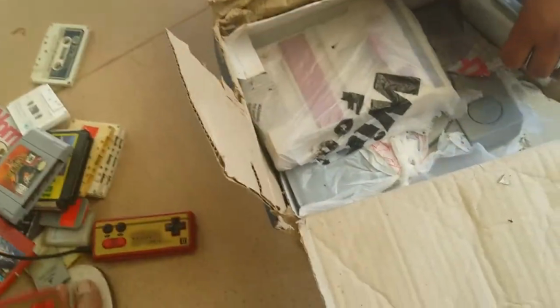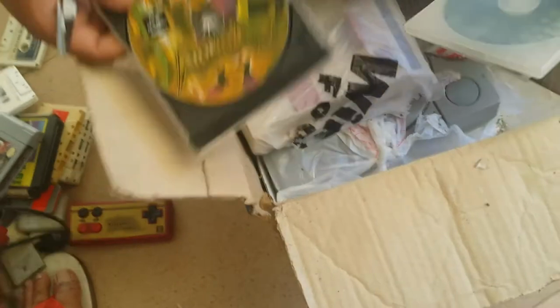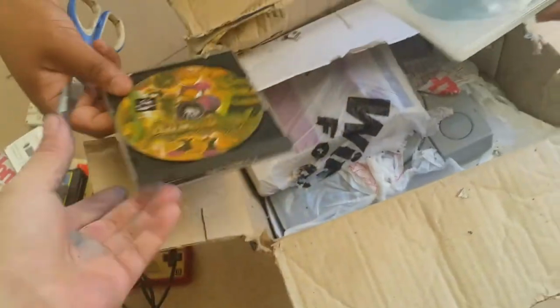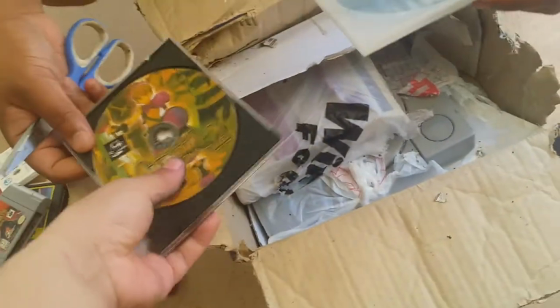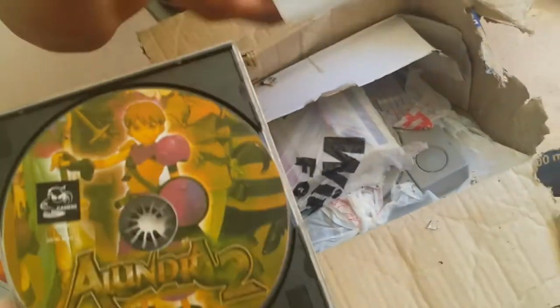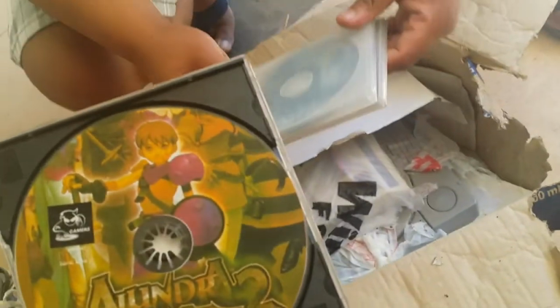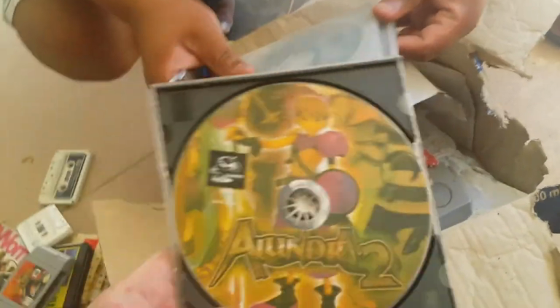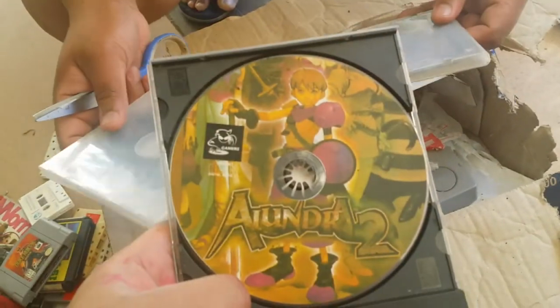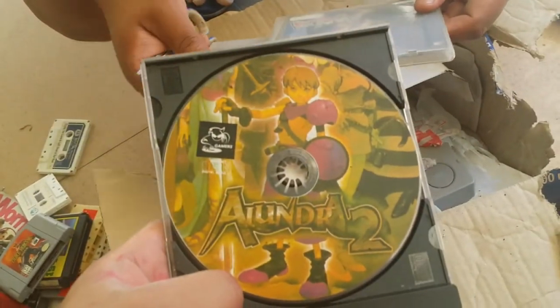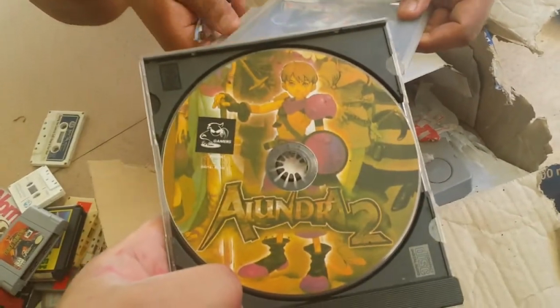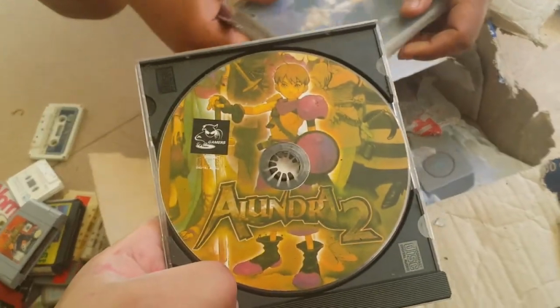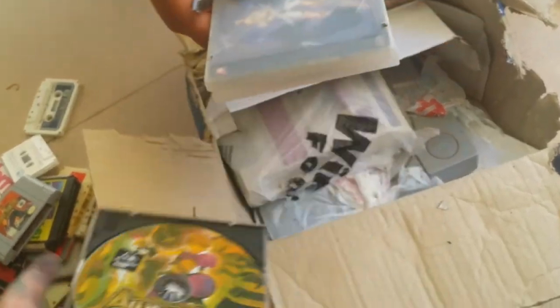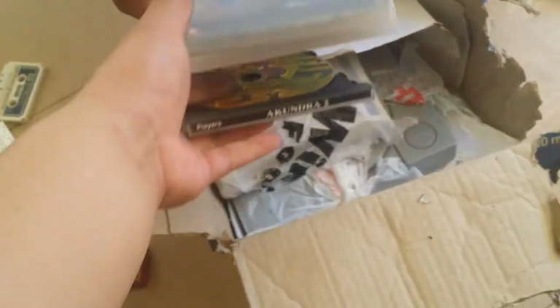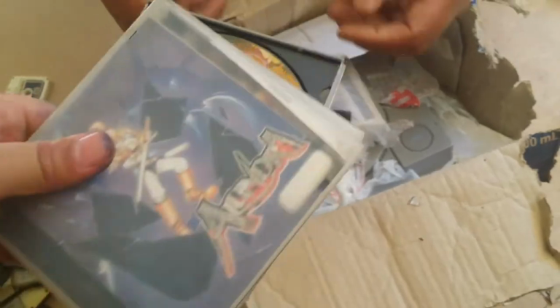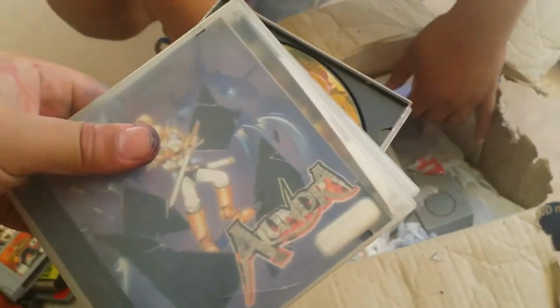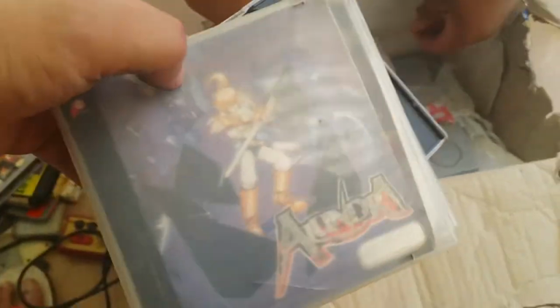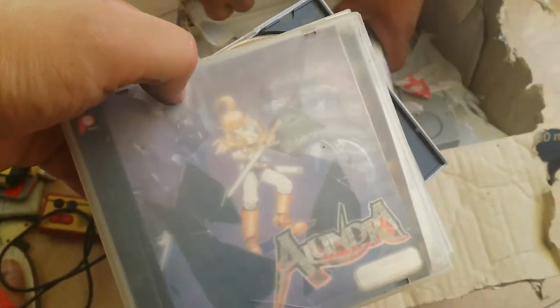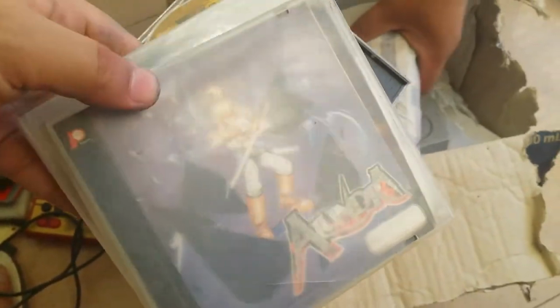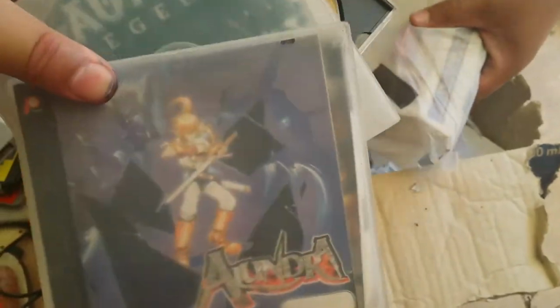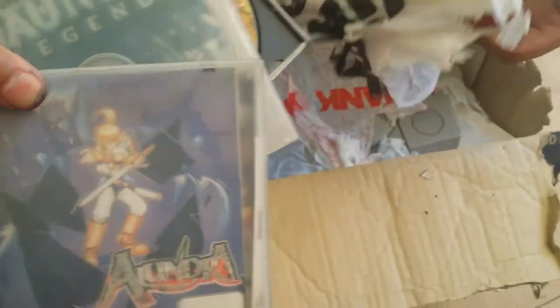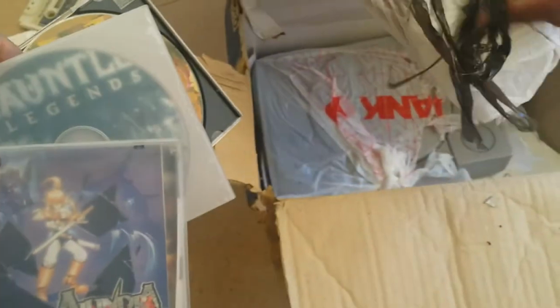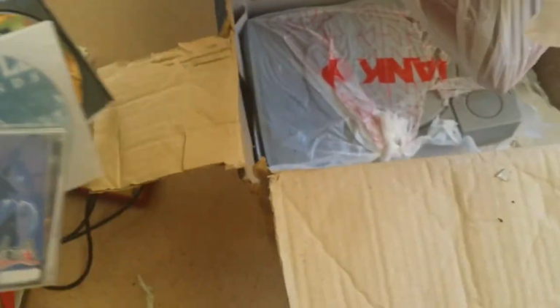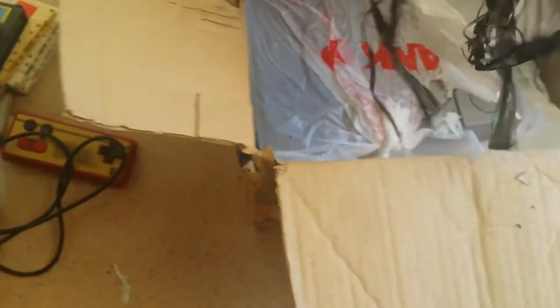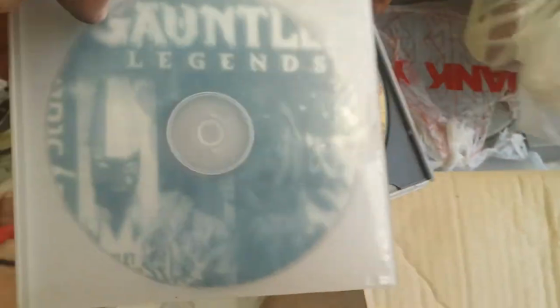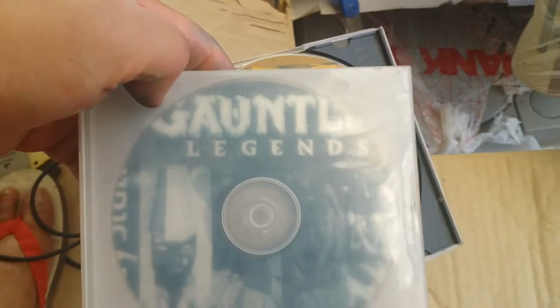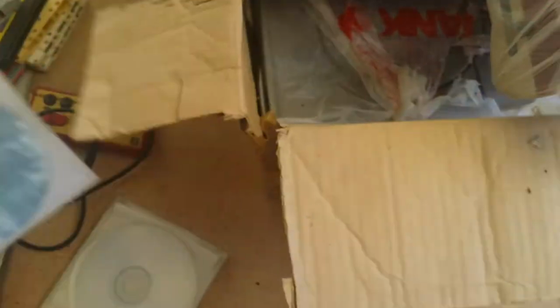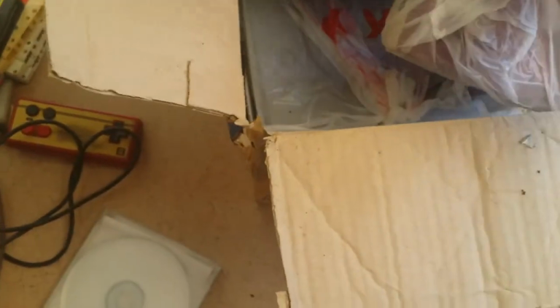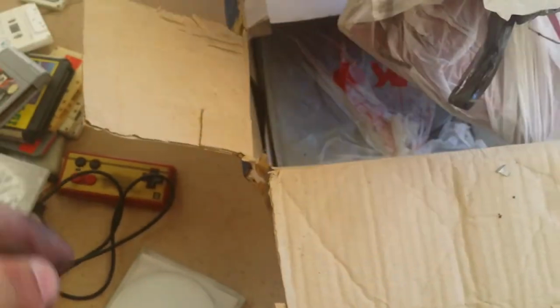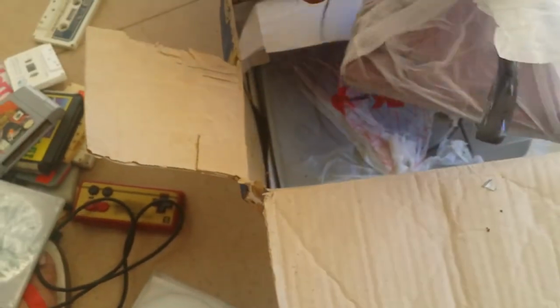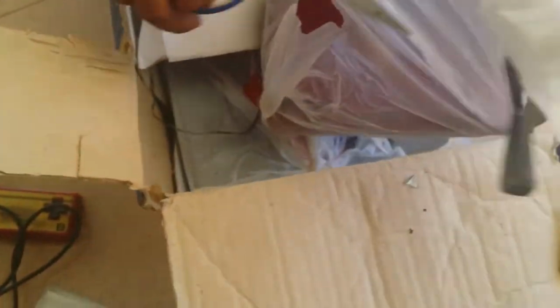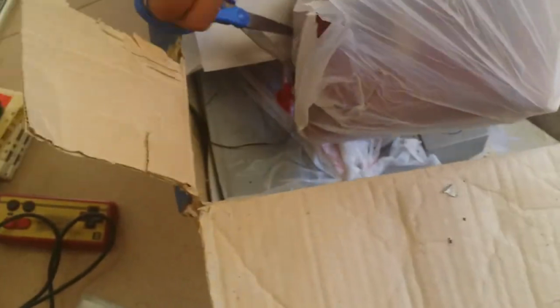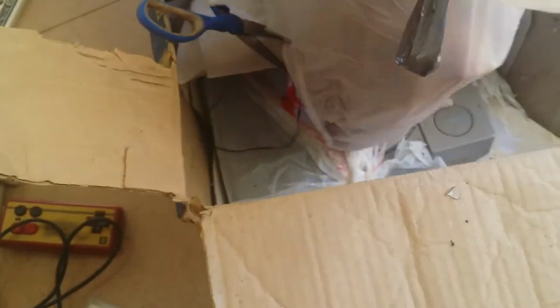PS1 games! Alundra 2 — never played this one. Alundra 1 — never played that one. Gunline Regions — that's super cool.